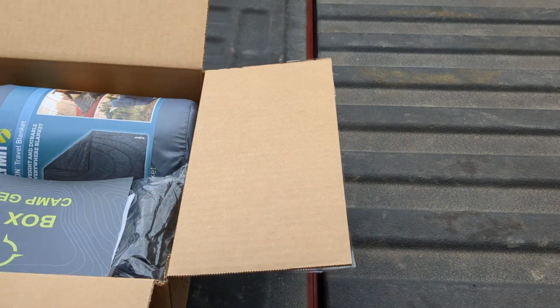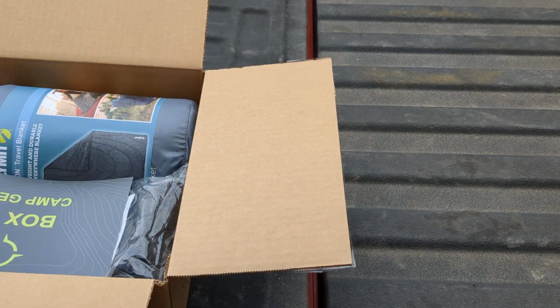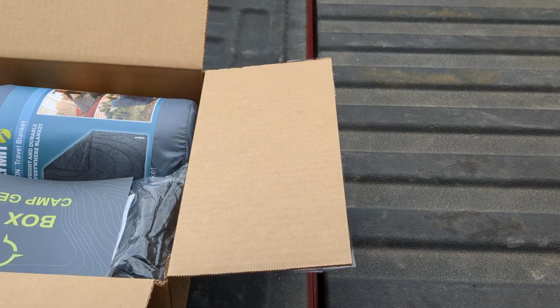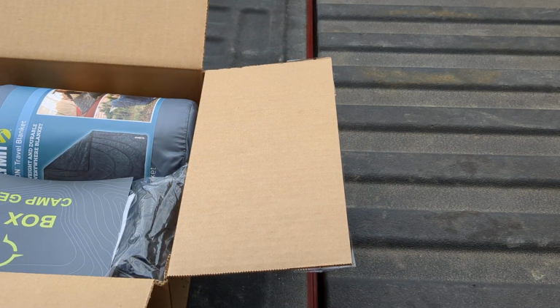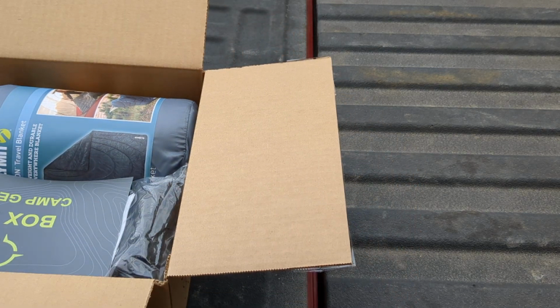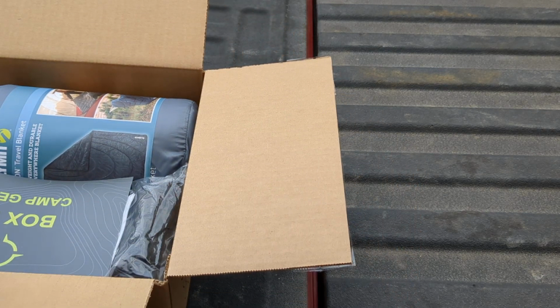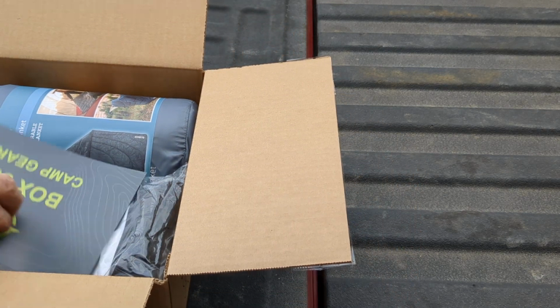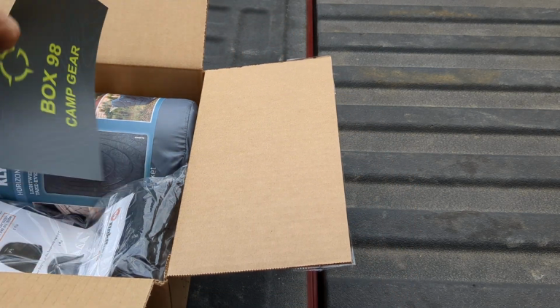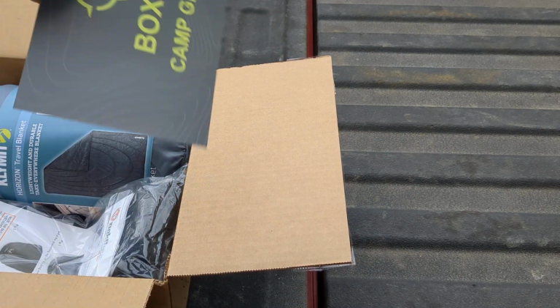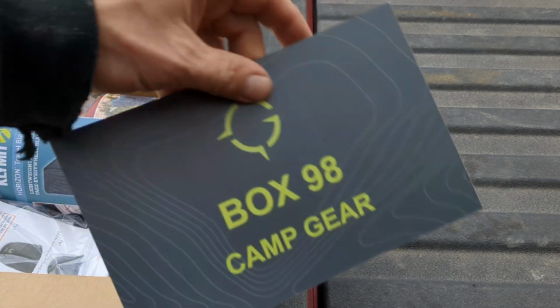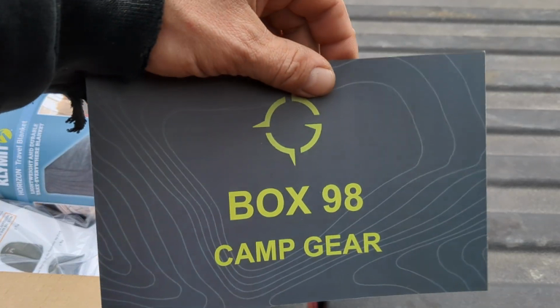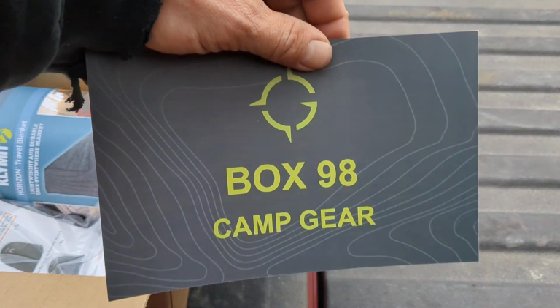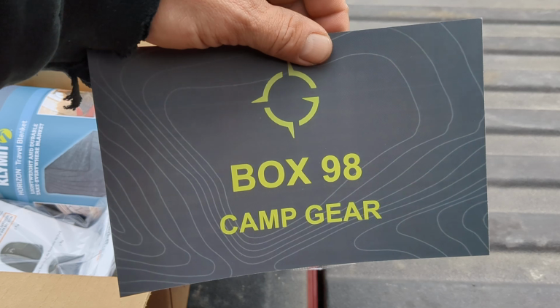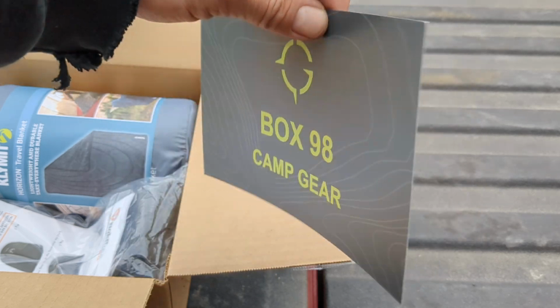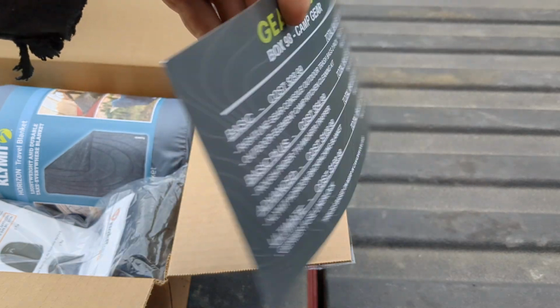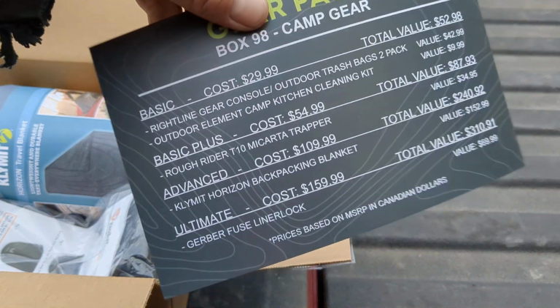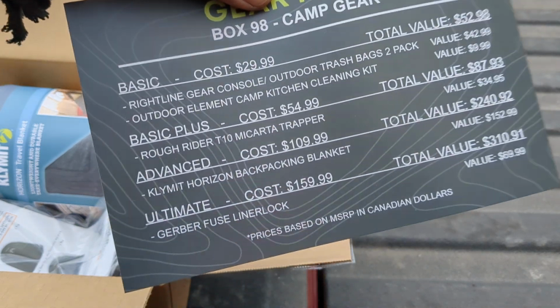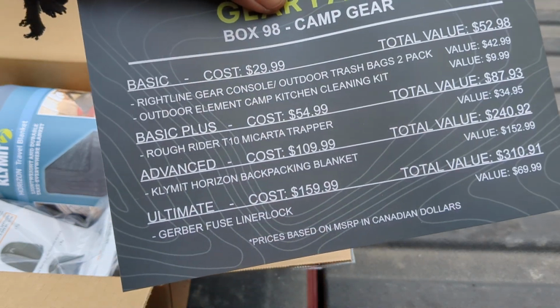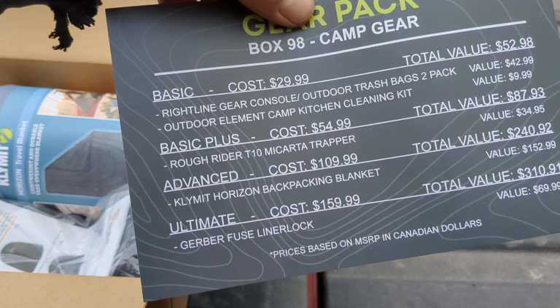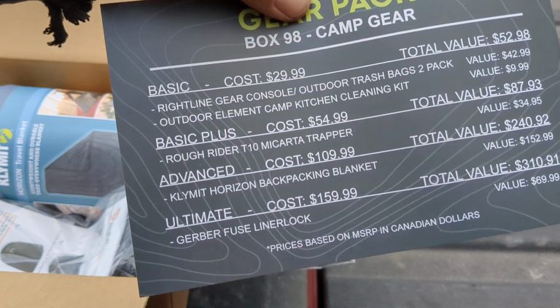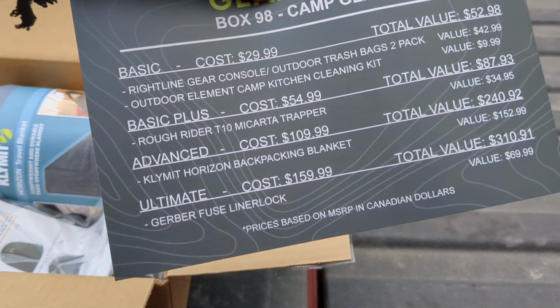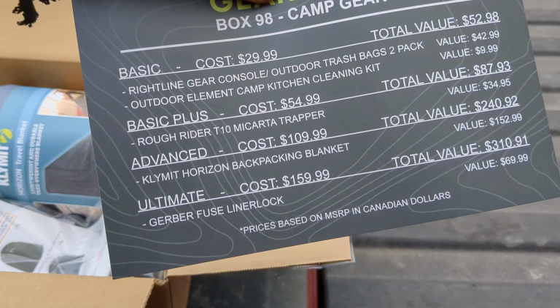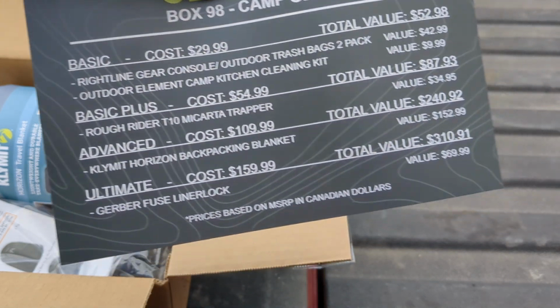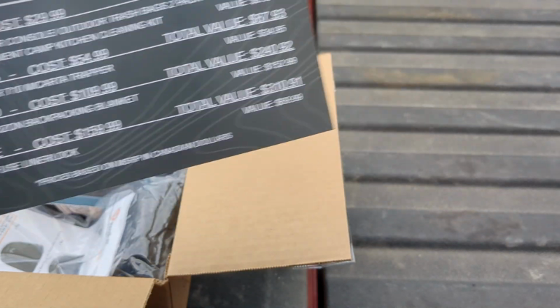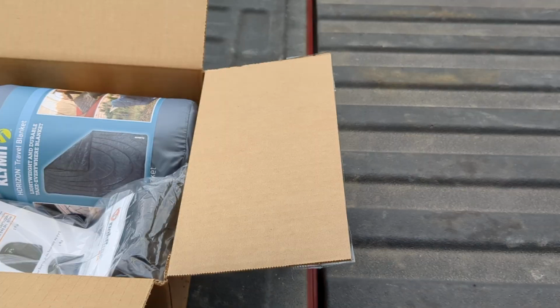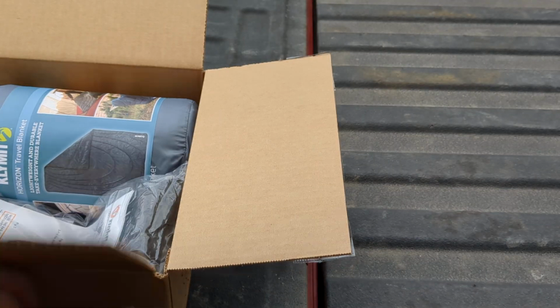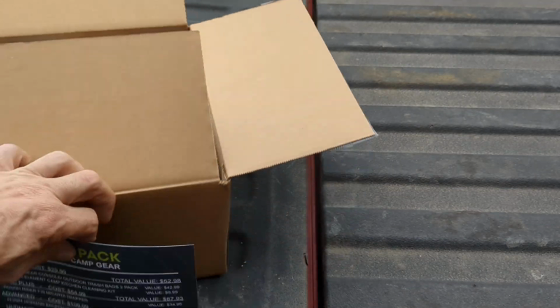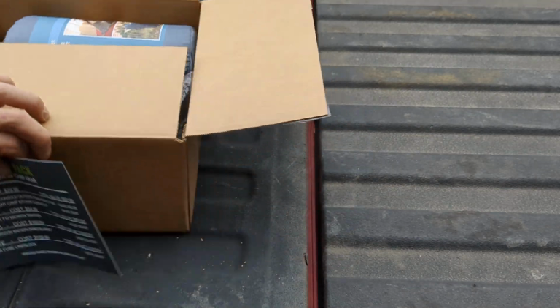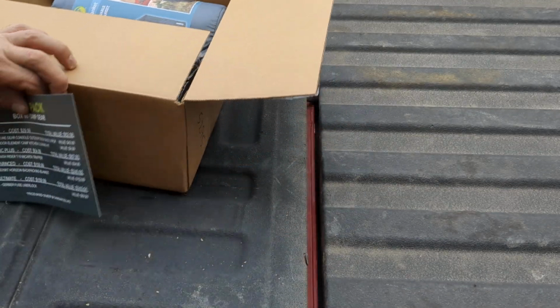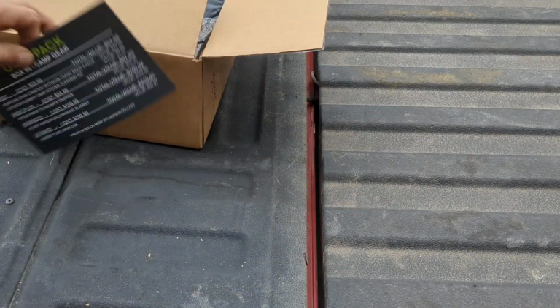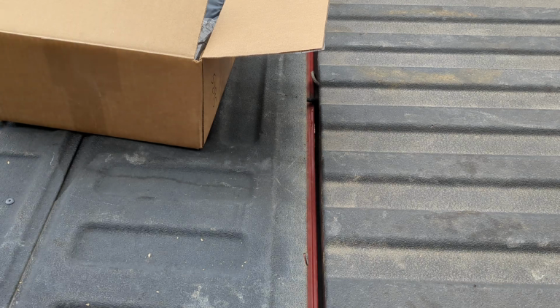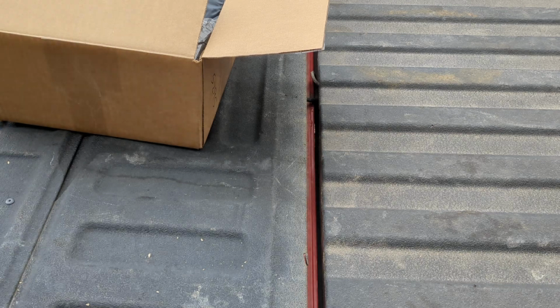Oh, we're on box 98. Box 98 camp gear. Here's a list — let's pull it out in no particular order.